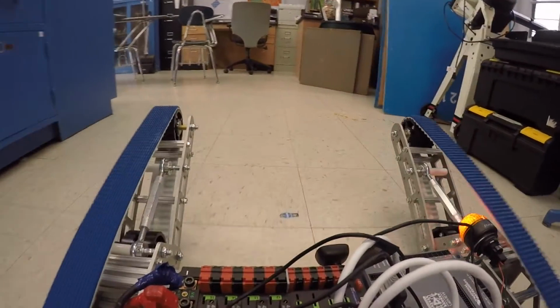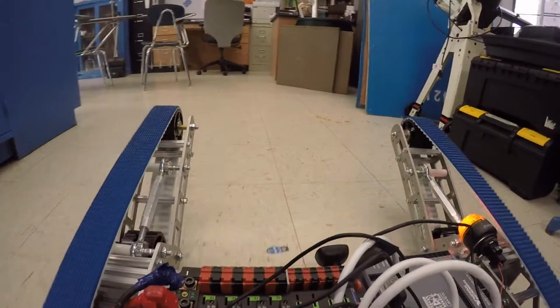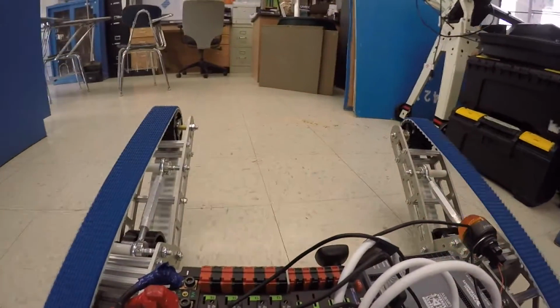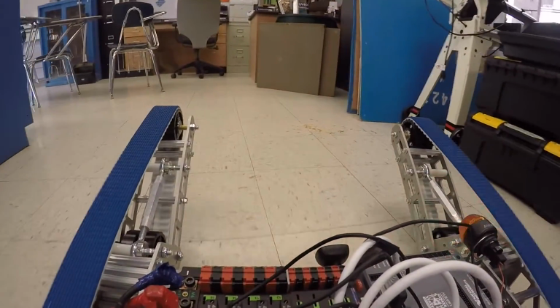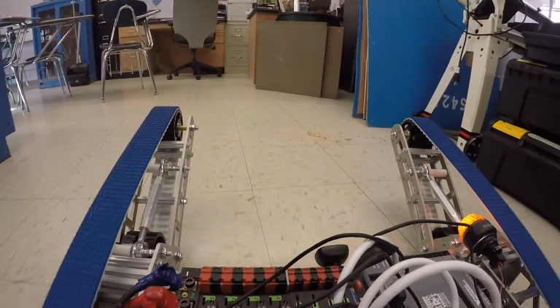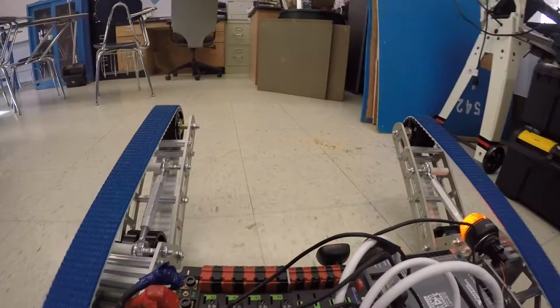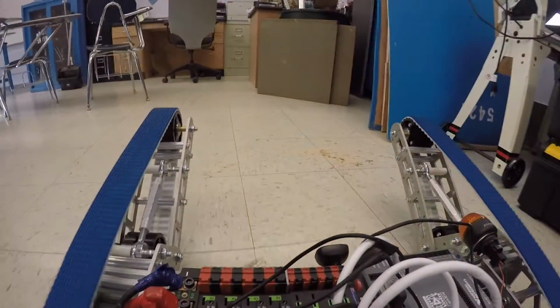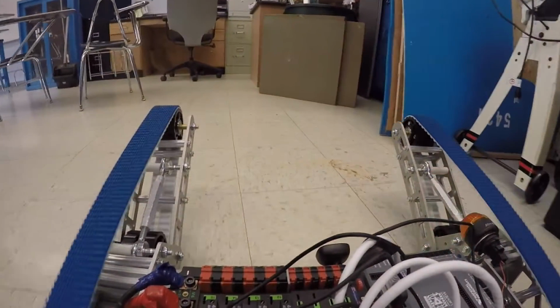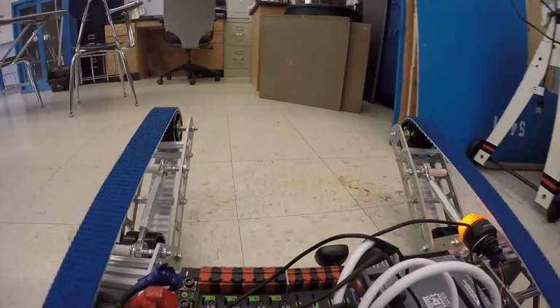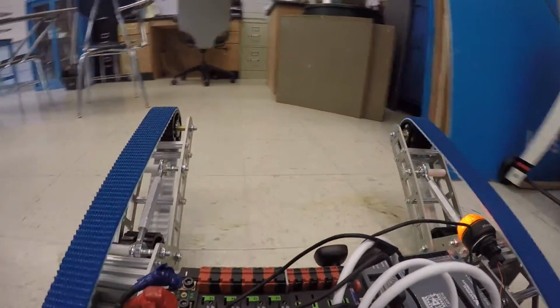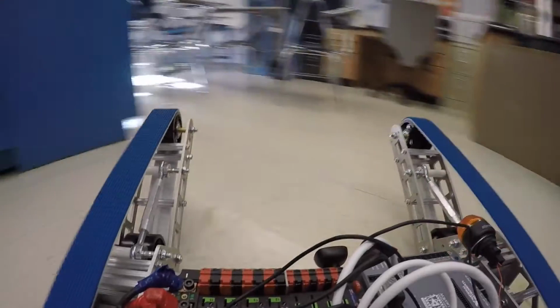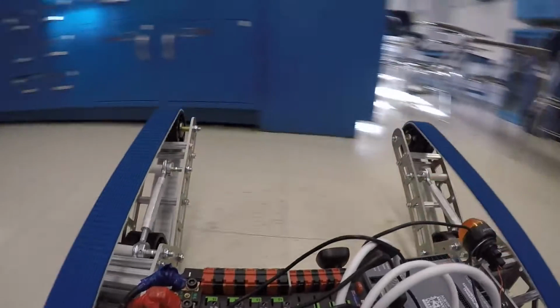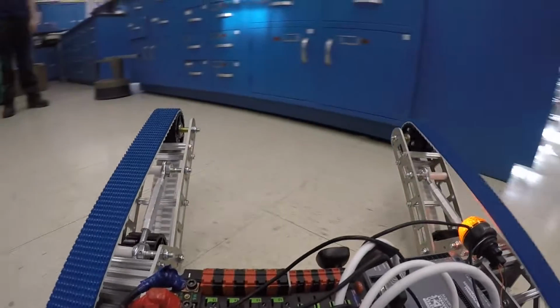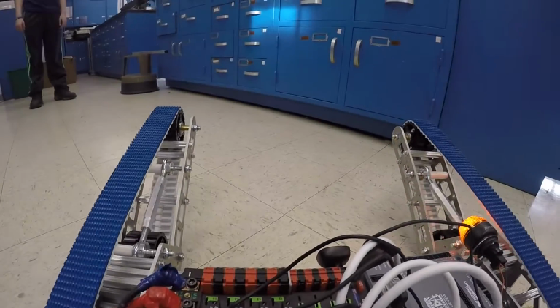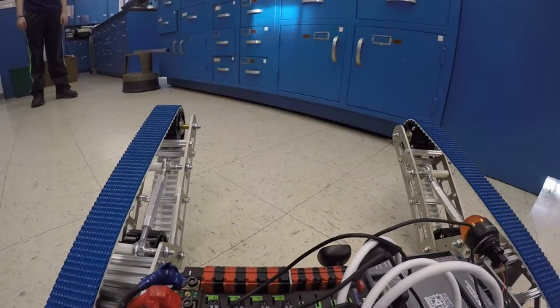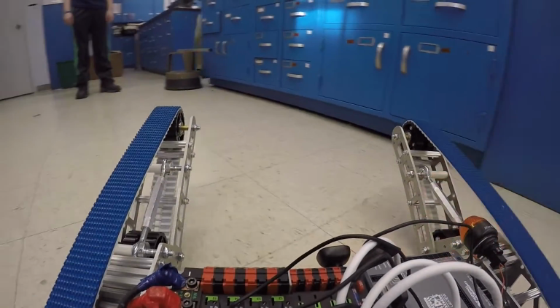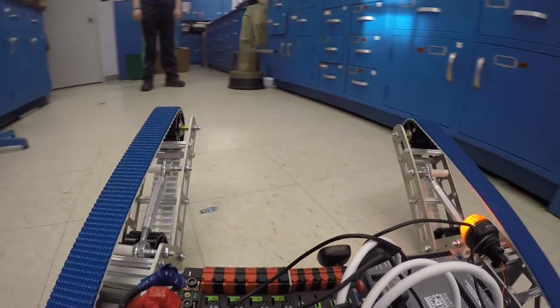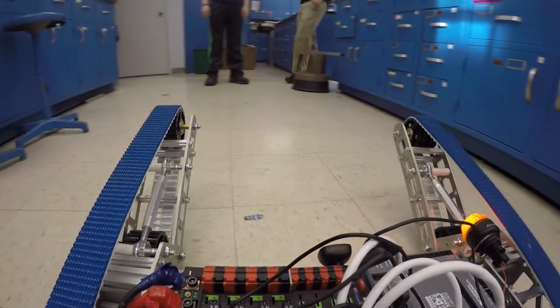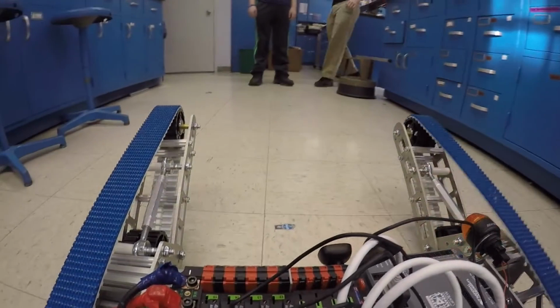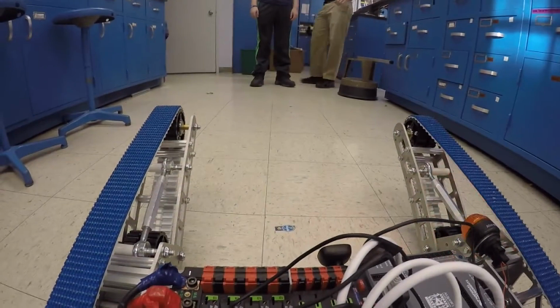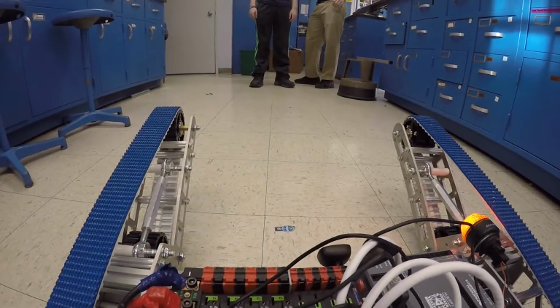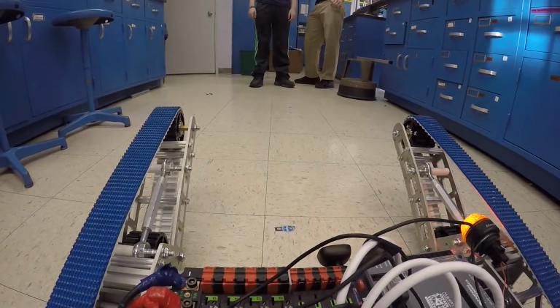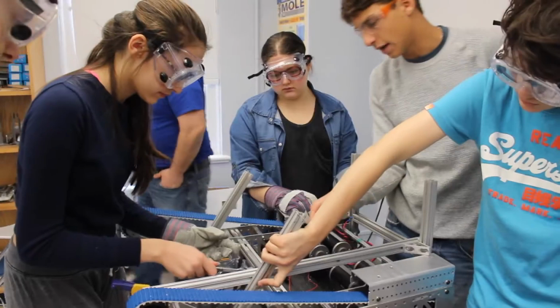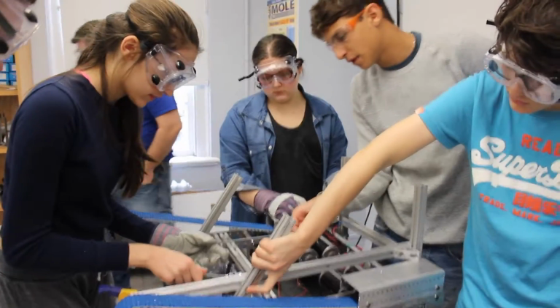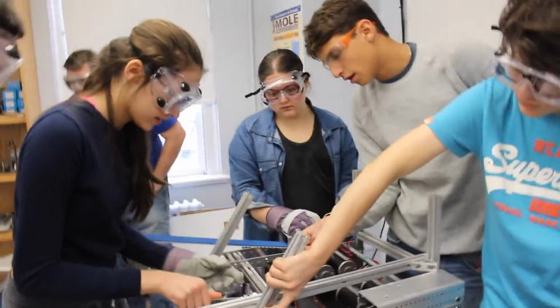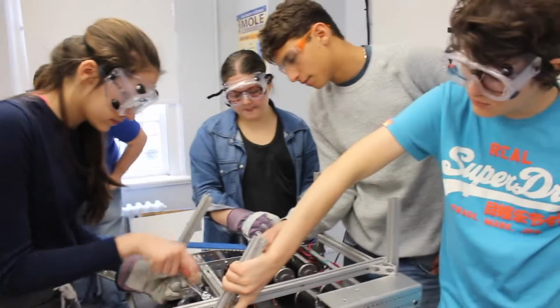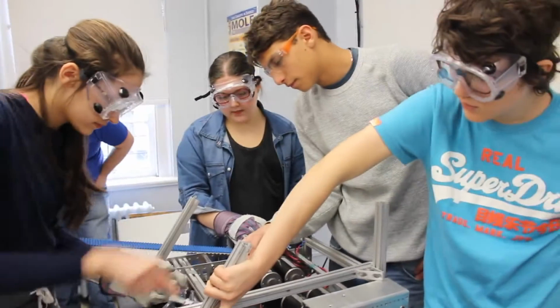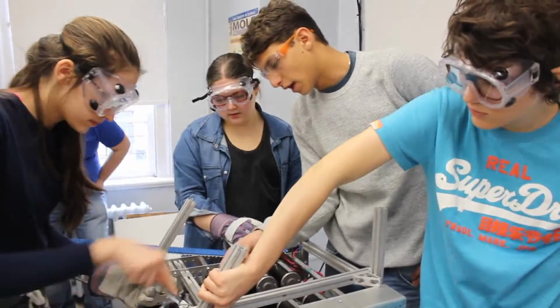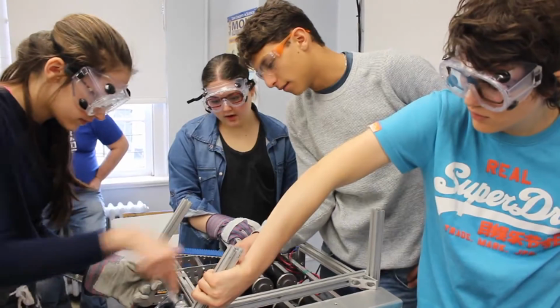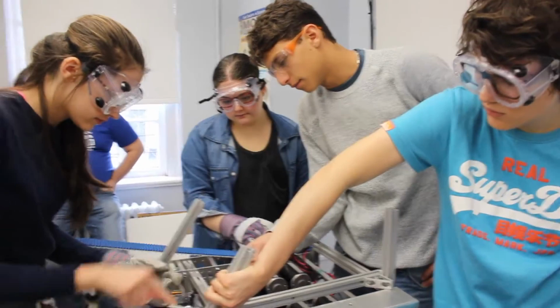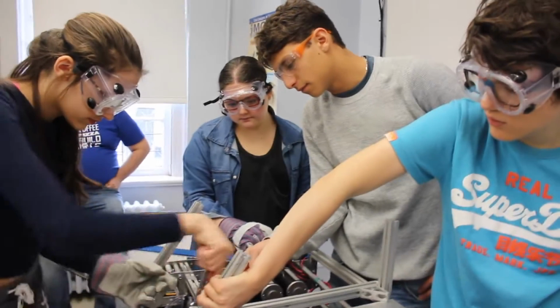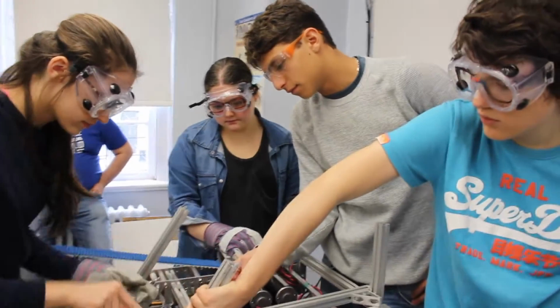The mechanics and electrical crews came in starting Thursday afternoon when midterms were over. At that point we completed a rolling chassis, tested it, and began working on an intake system.